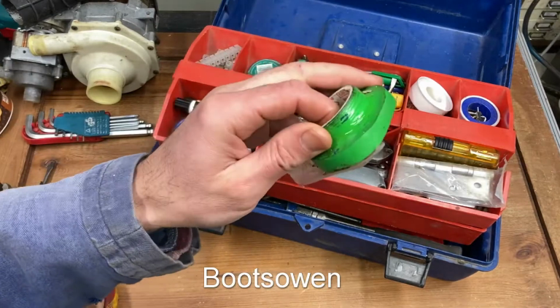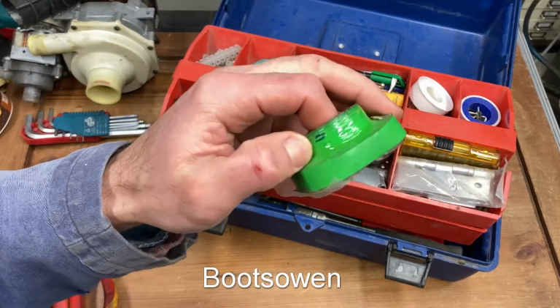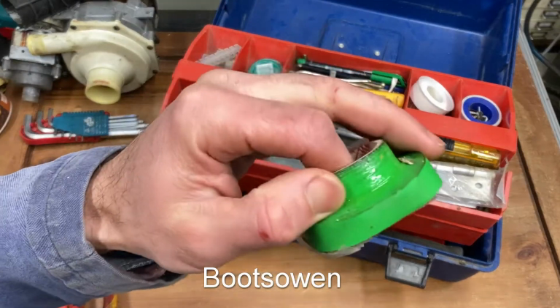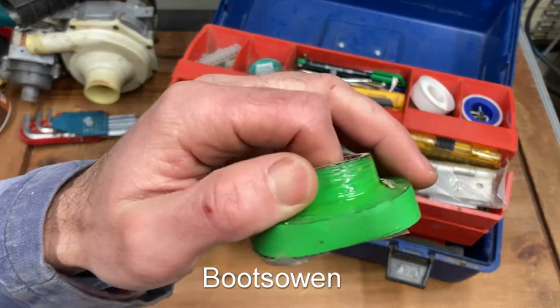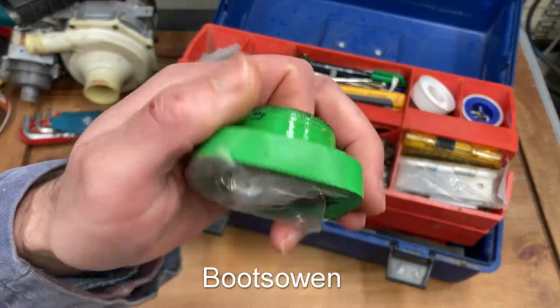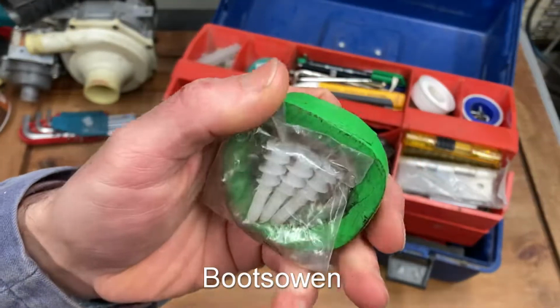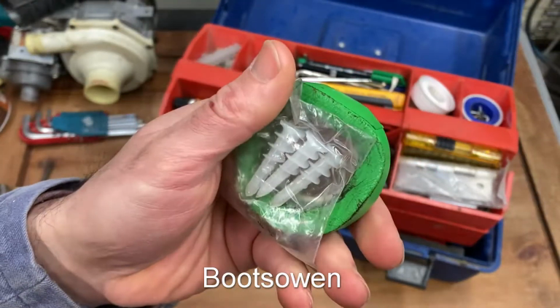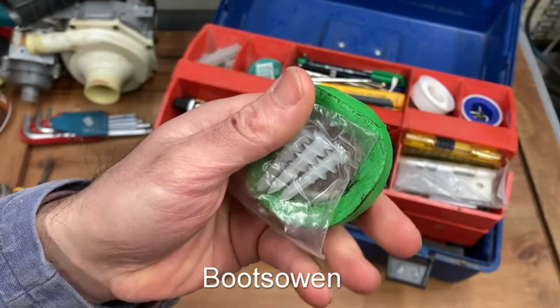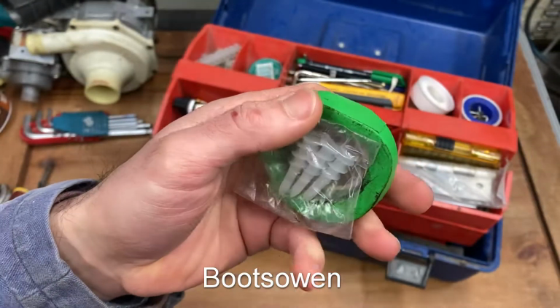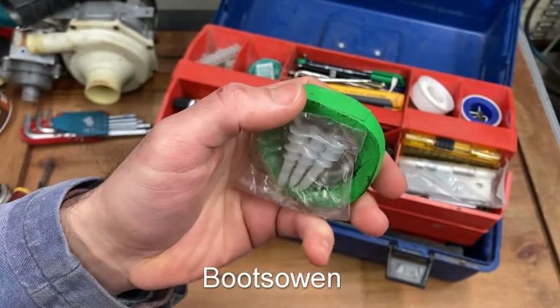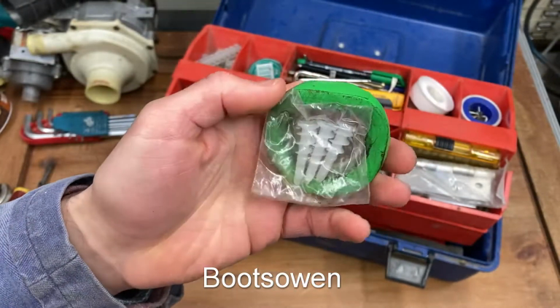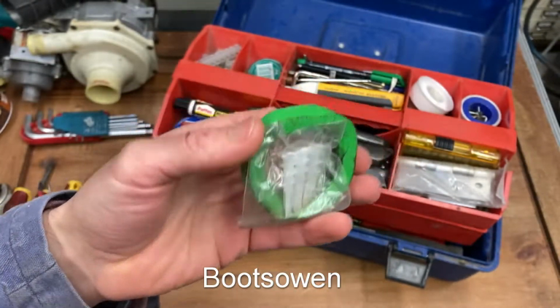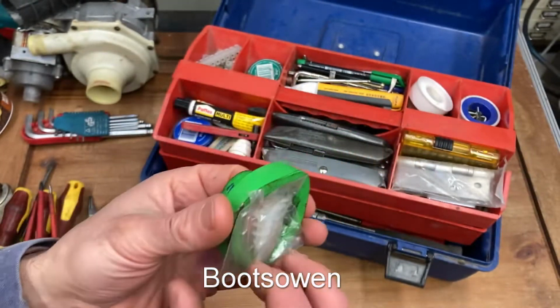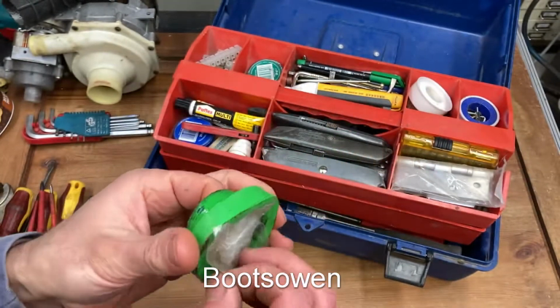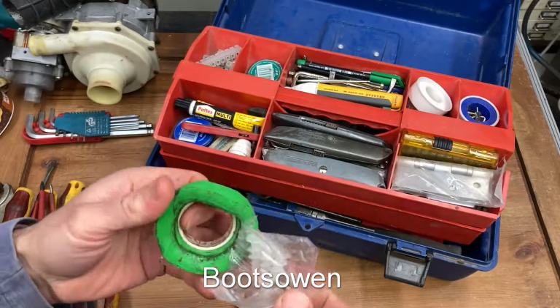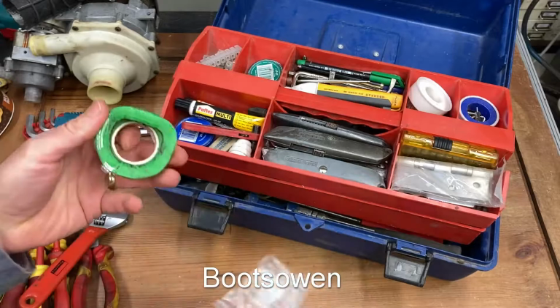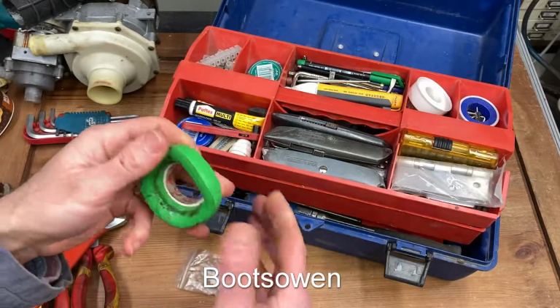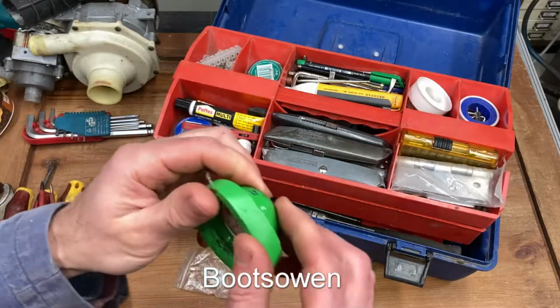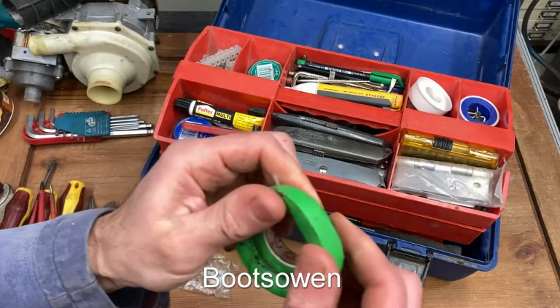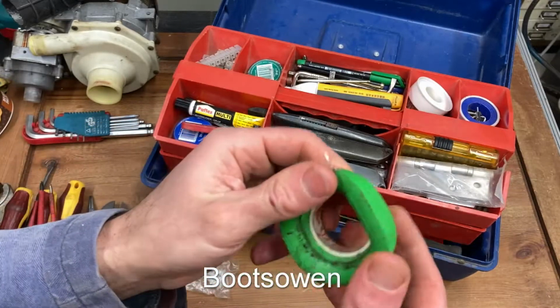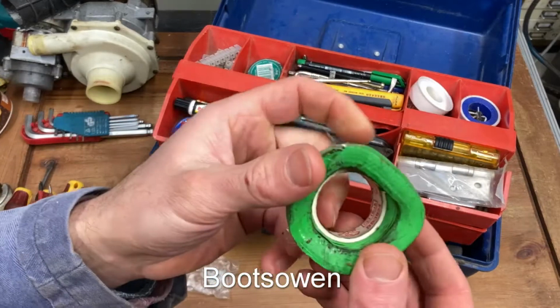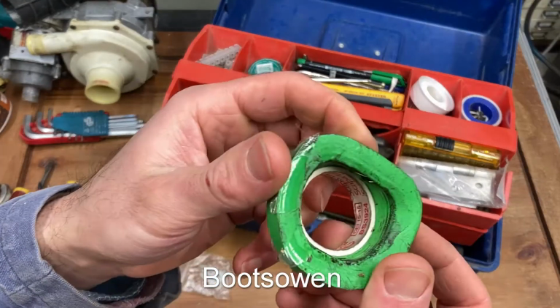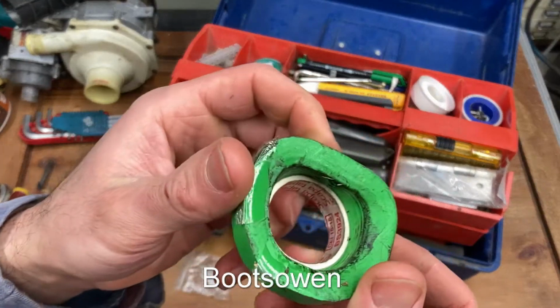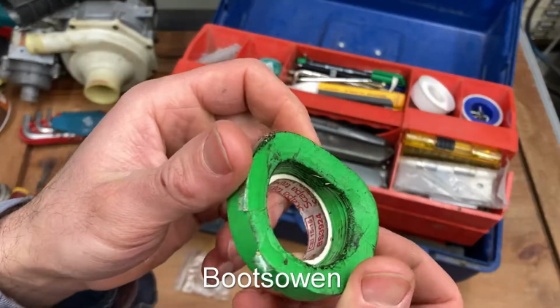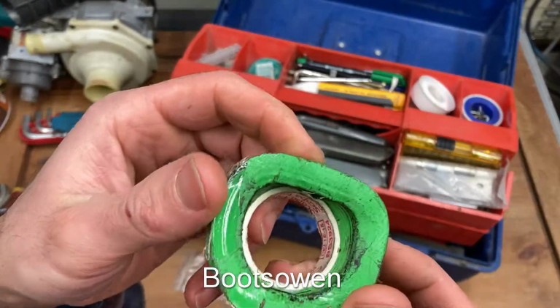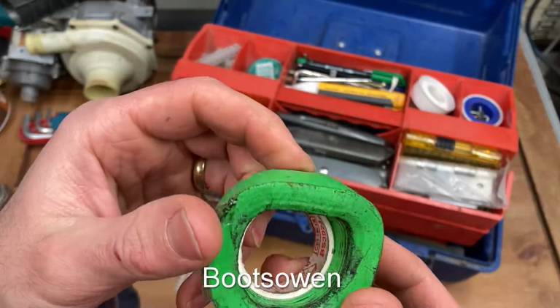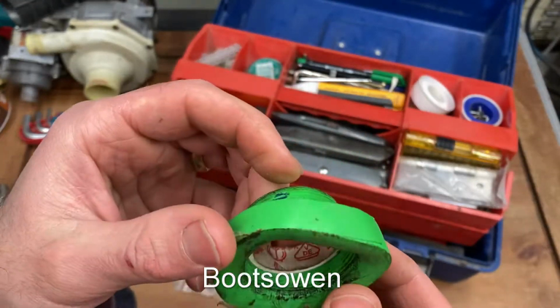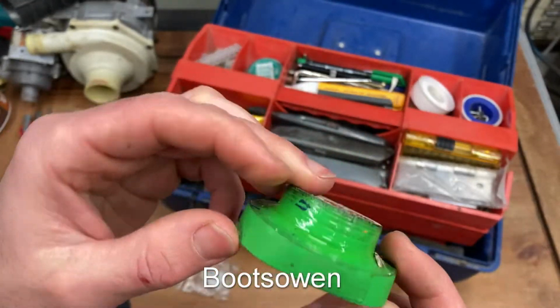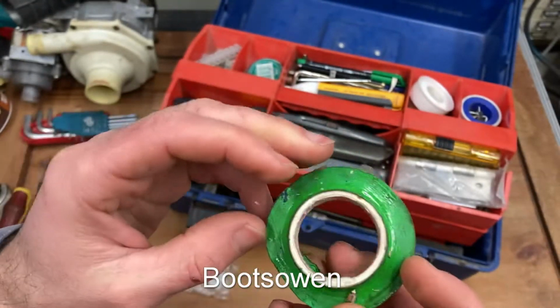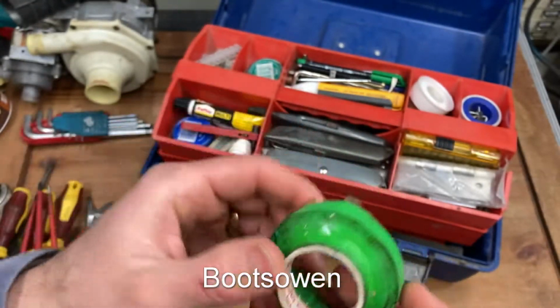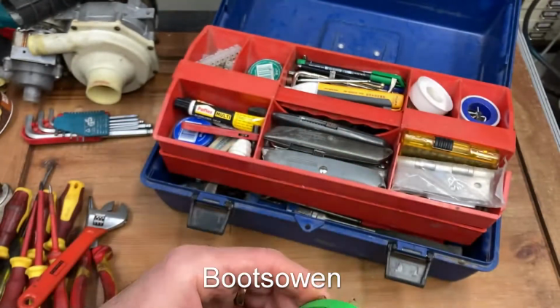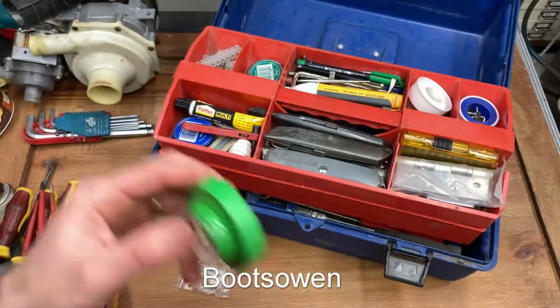Some of my tape on there is wandering and has become a bit sticky, started to slide off. The tape could also be 30 years old.